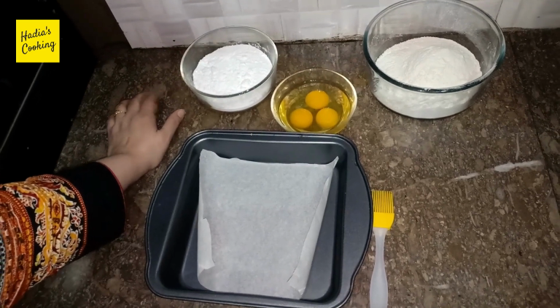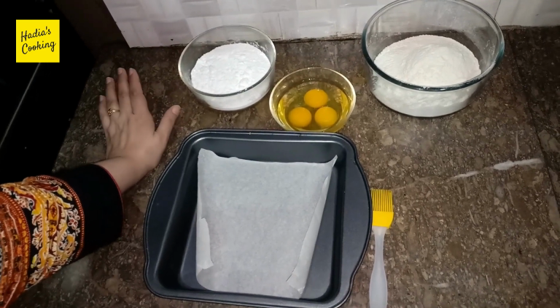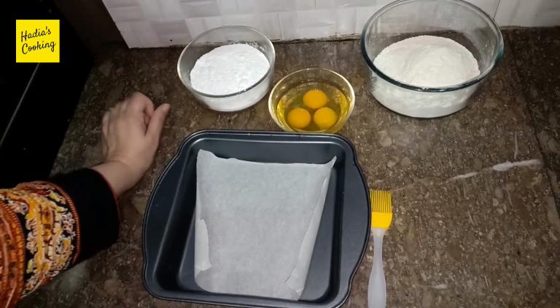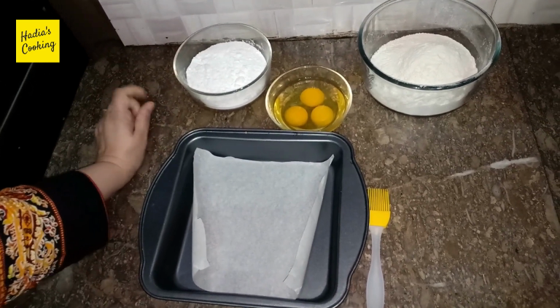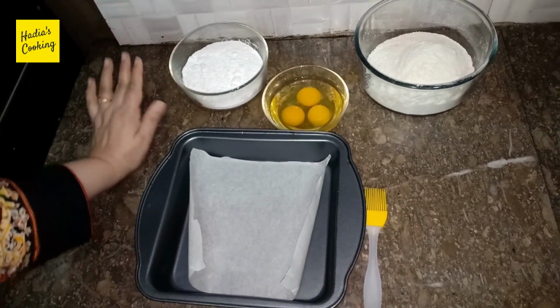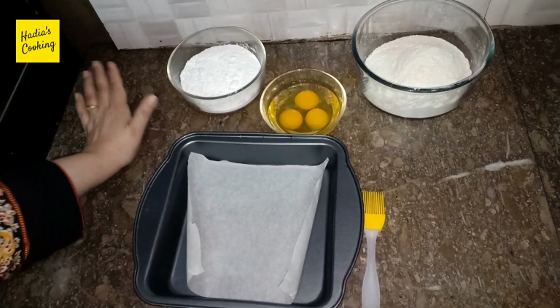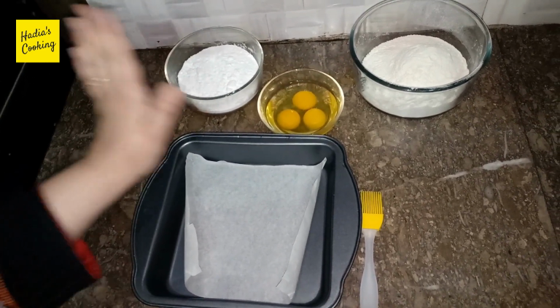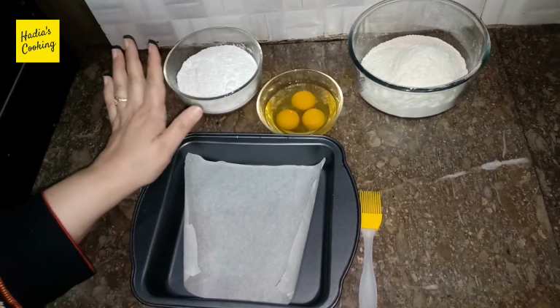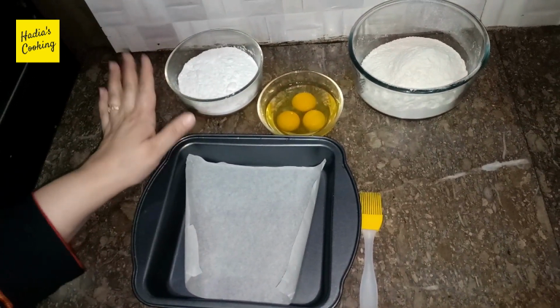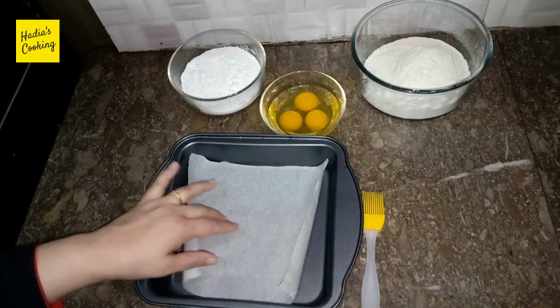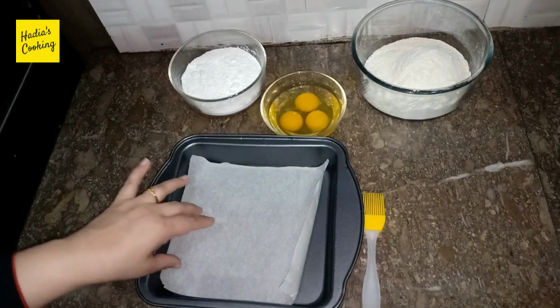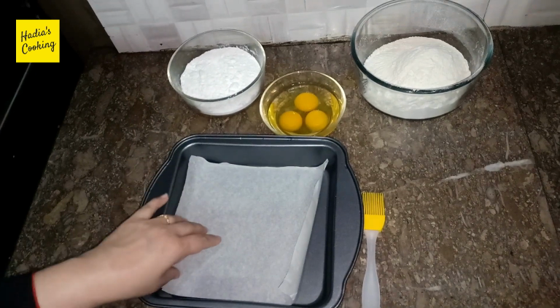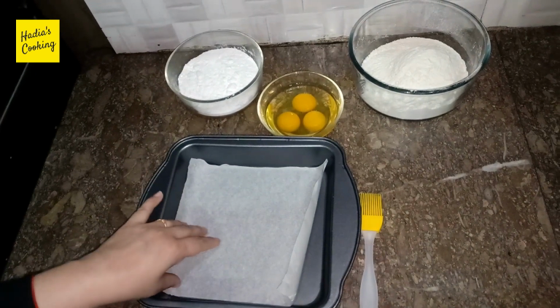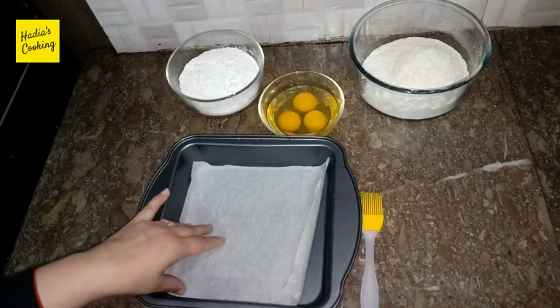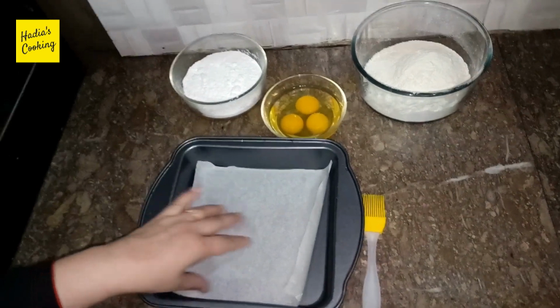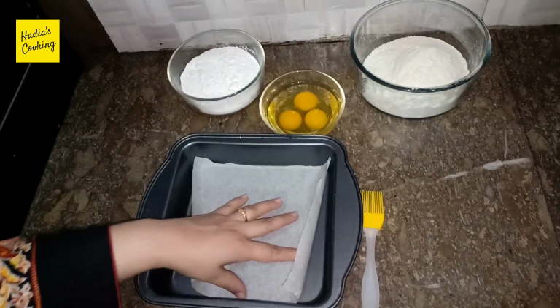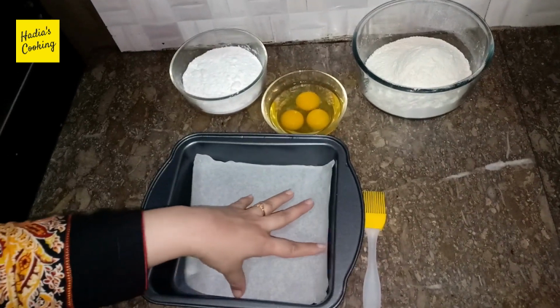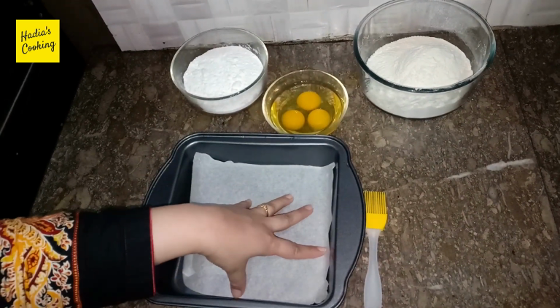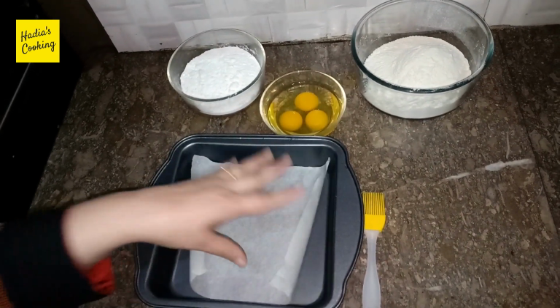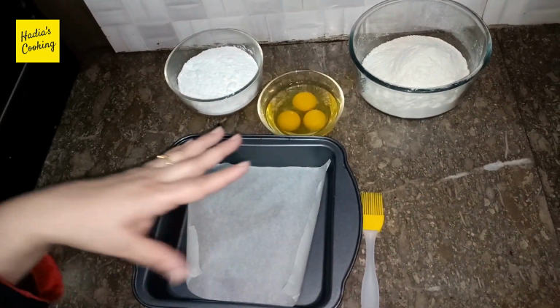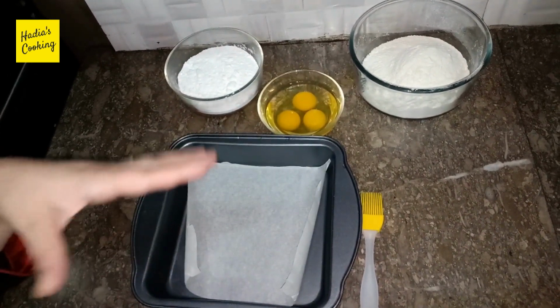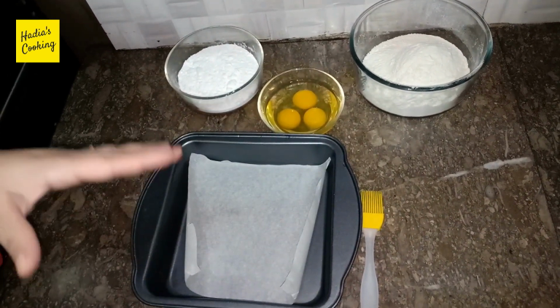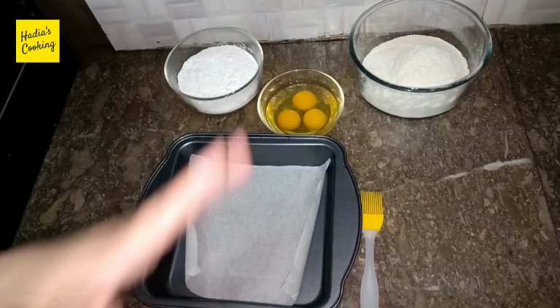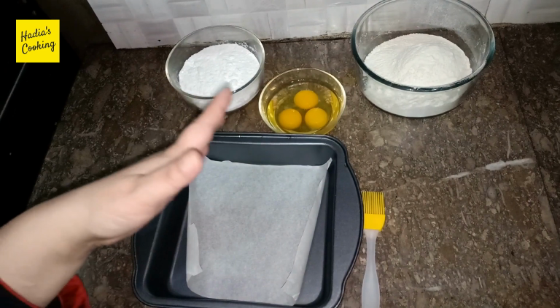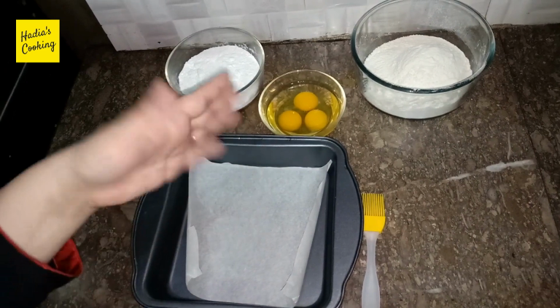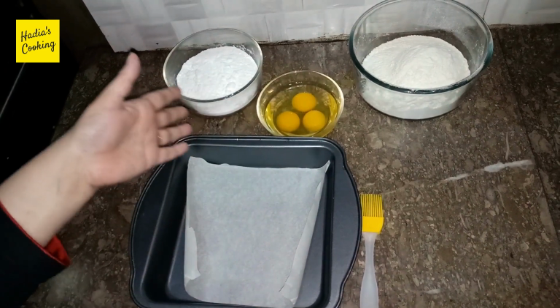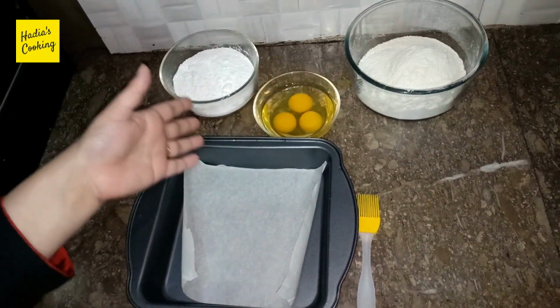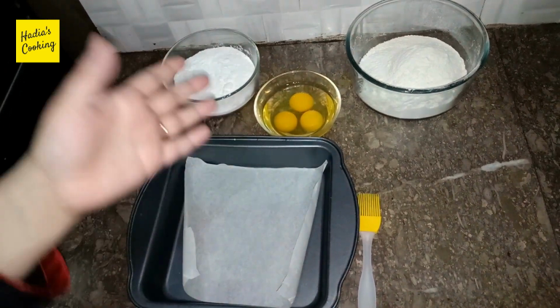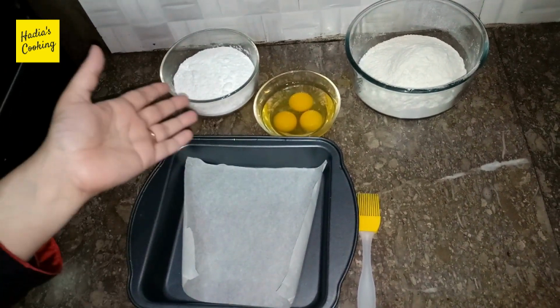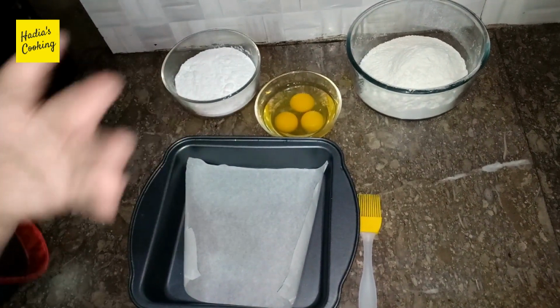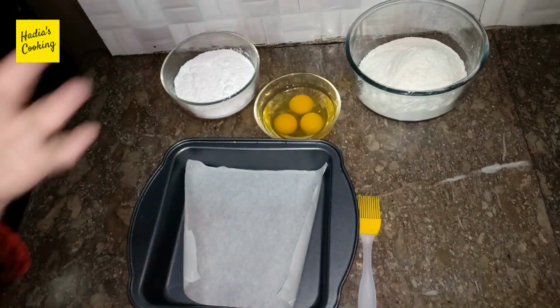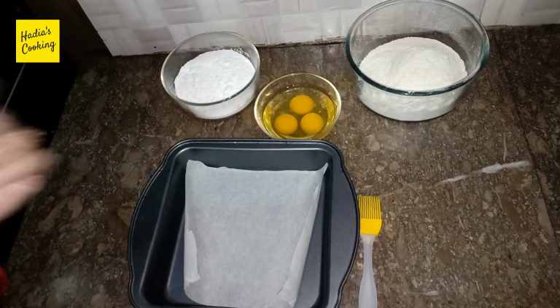You won't want to stop eating it. Because we will not add oil or butter, but it will be a very tasty cake.